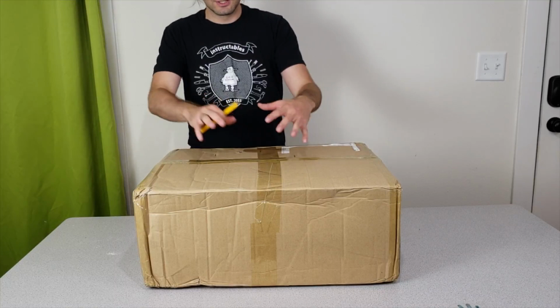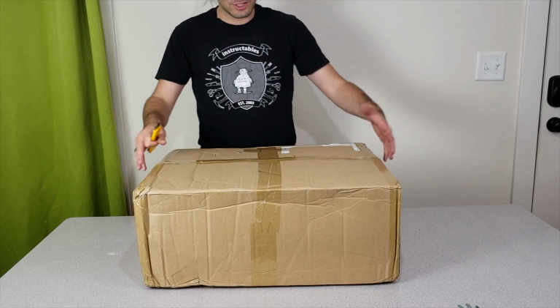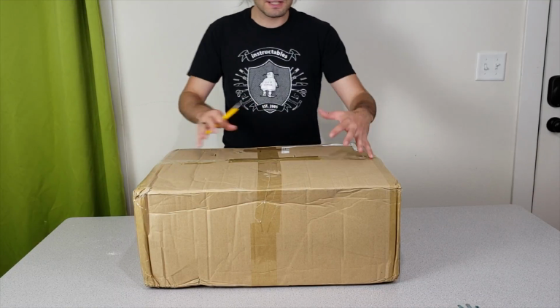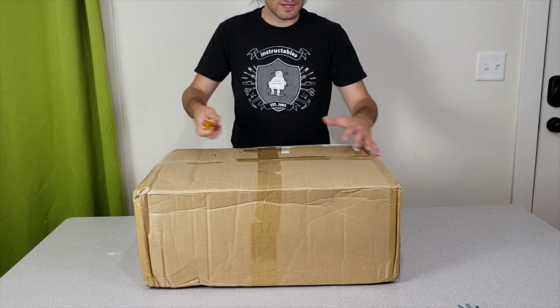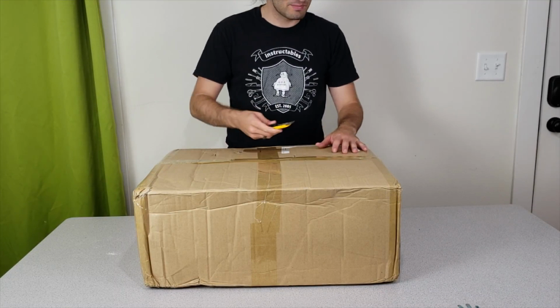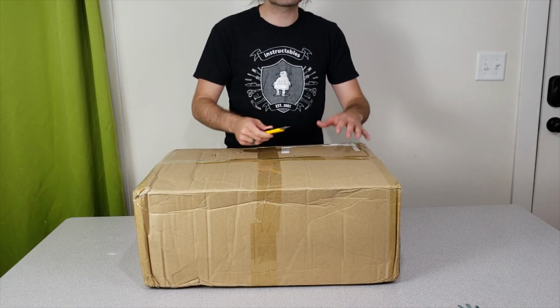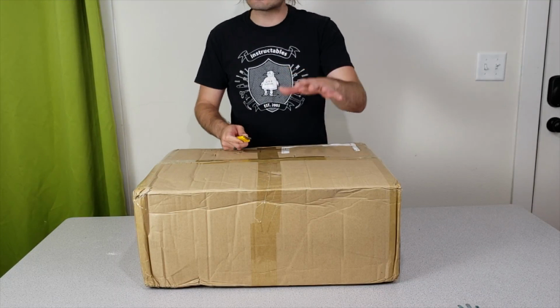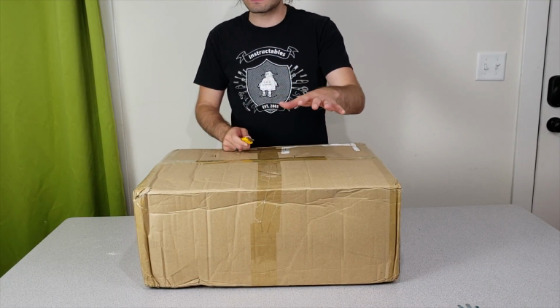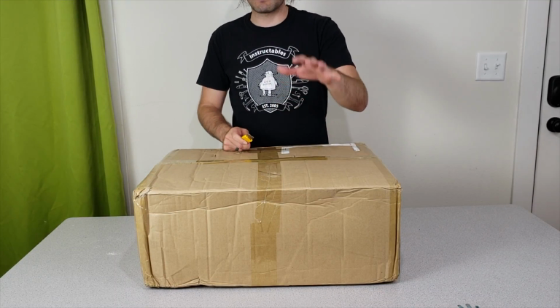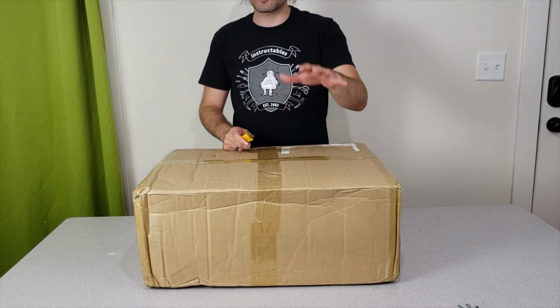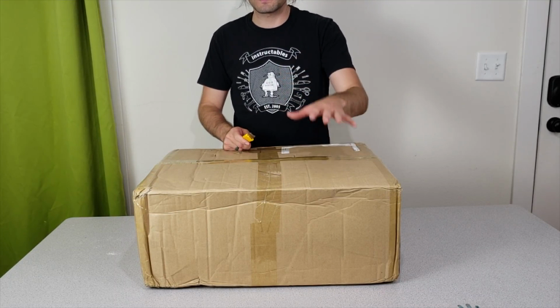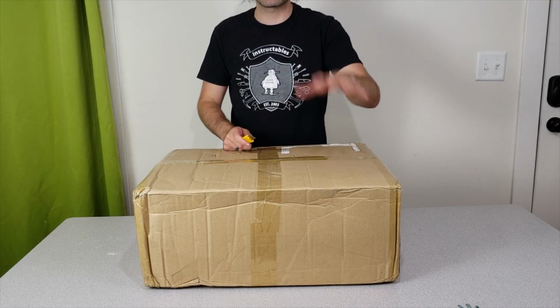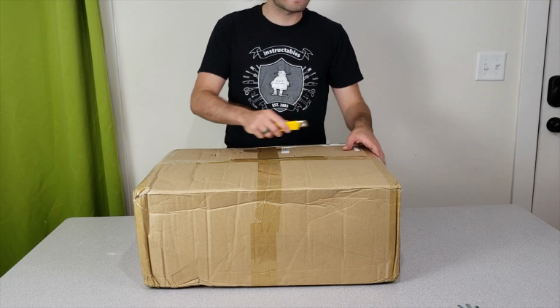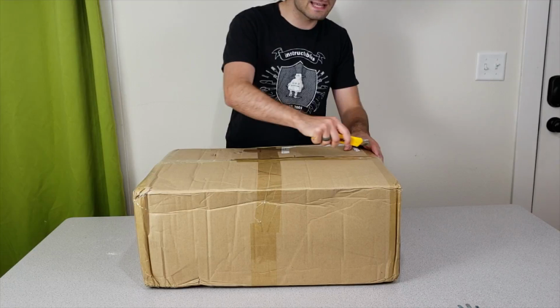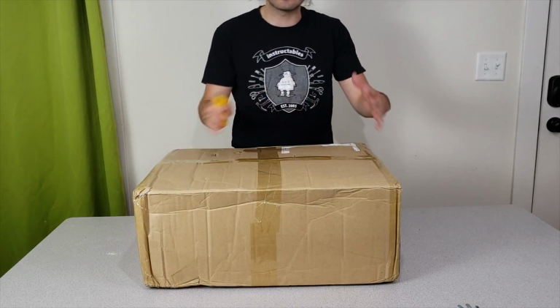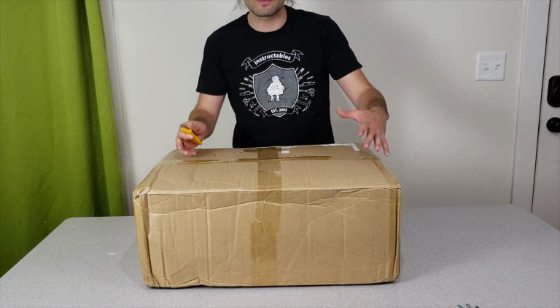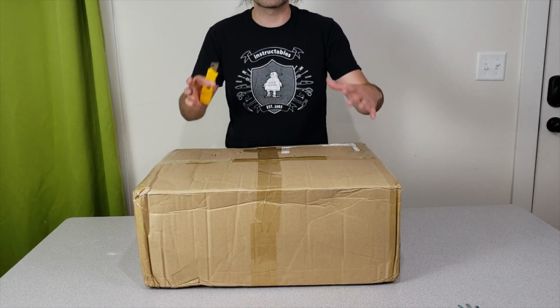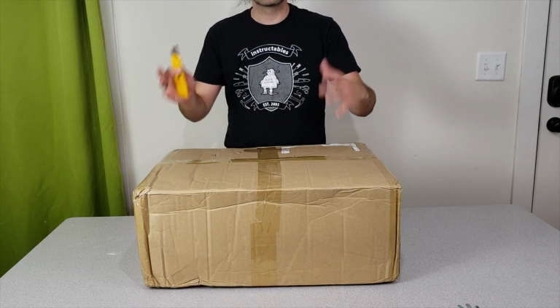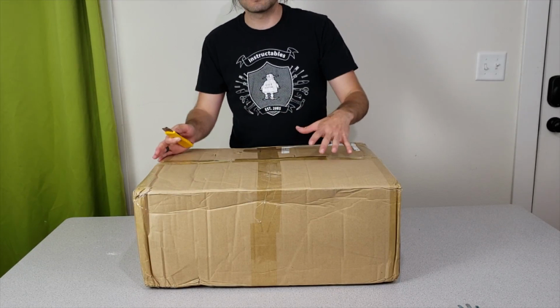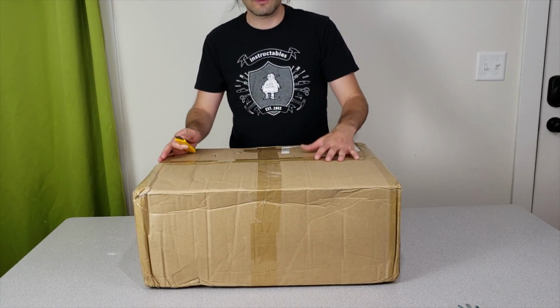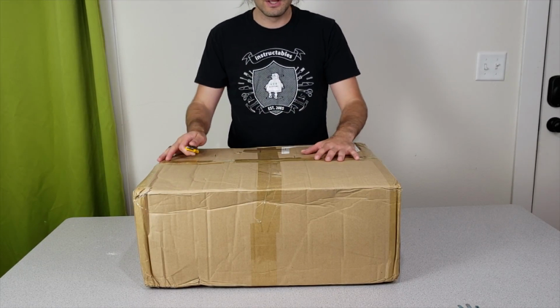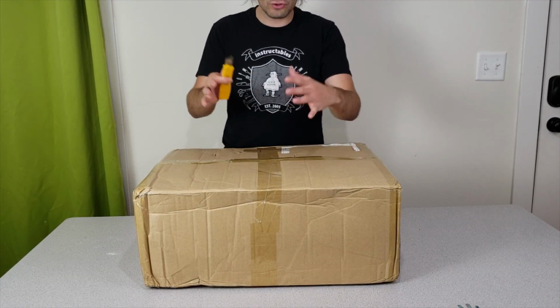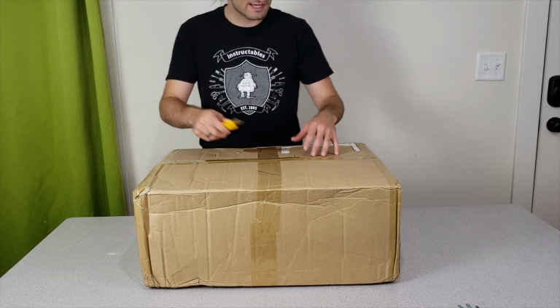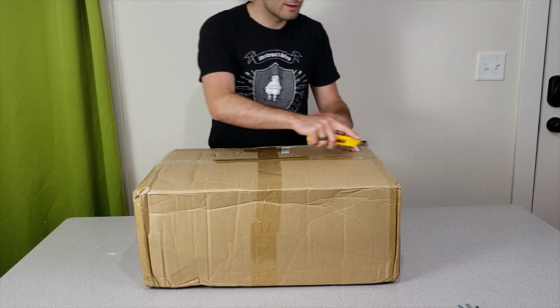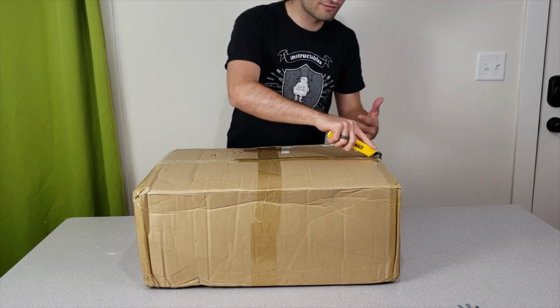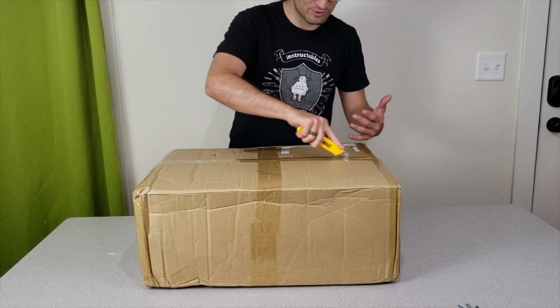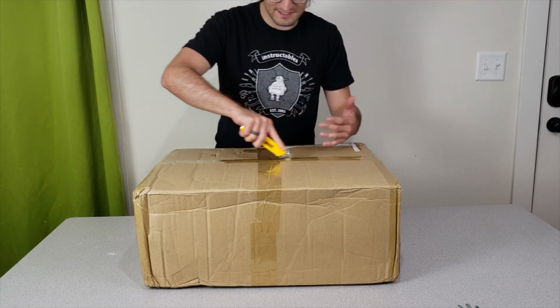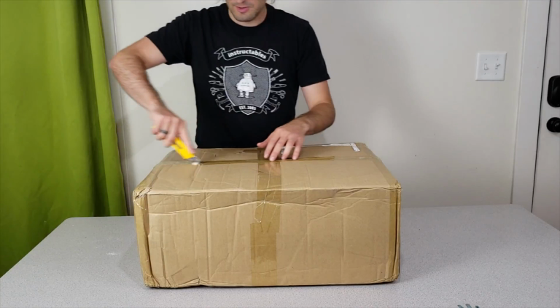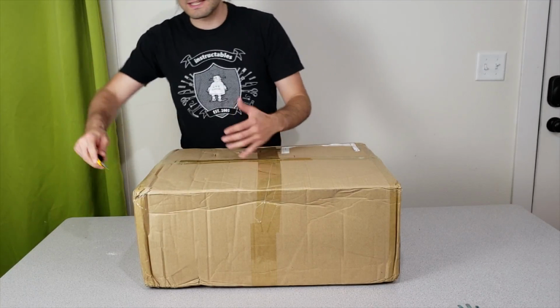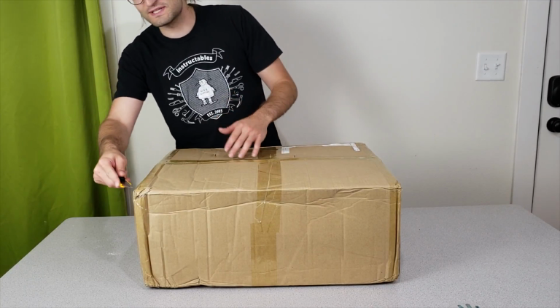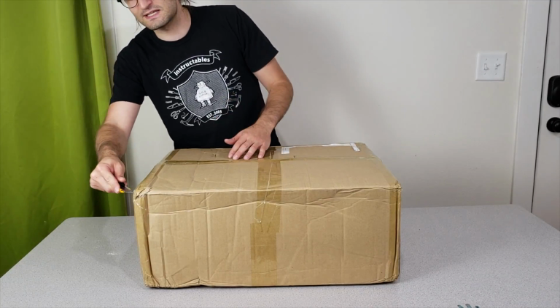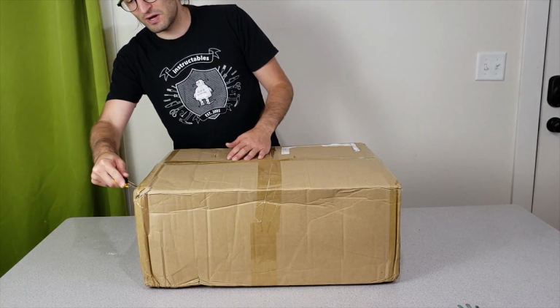As you can see this is a very big box. It's not as big as the box of the CR10 or CR10S — it's a little bit smaller, a little bit lighter. Of course it's like half of the price. But let's see what's inside this box.